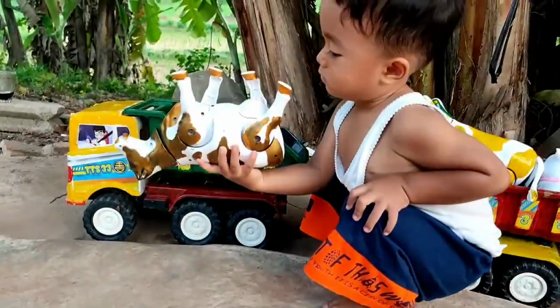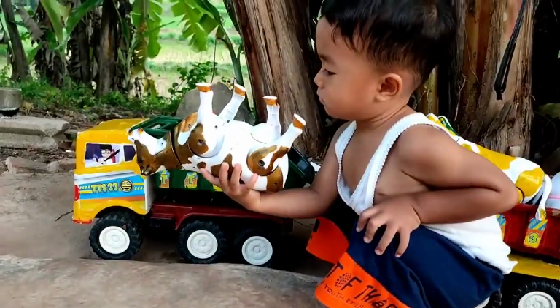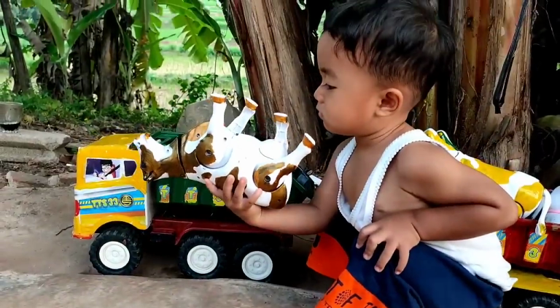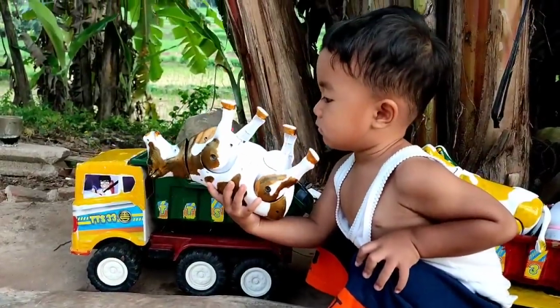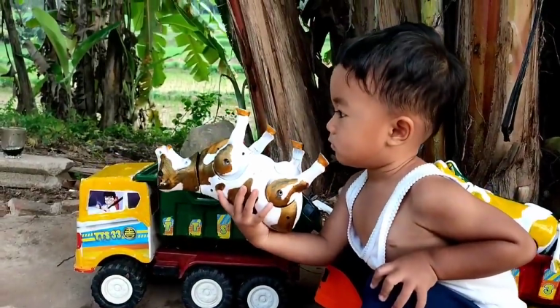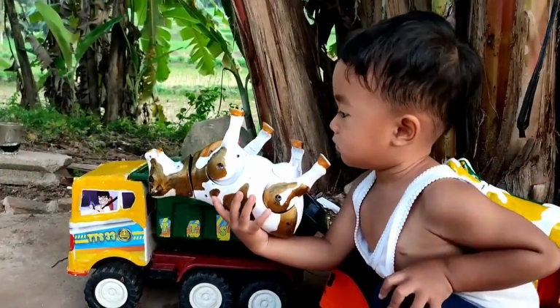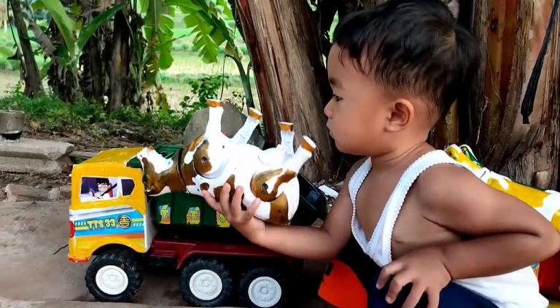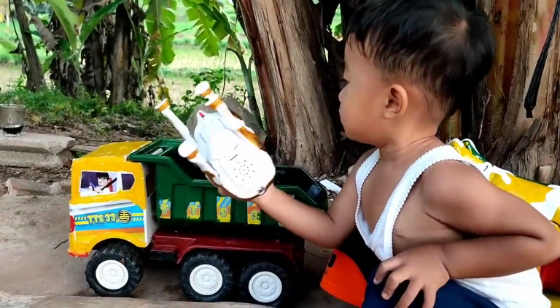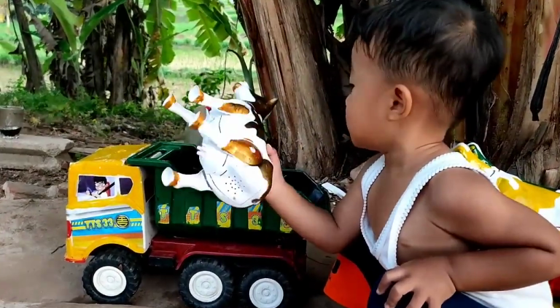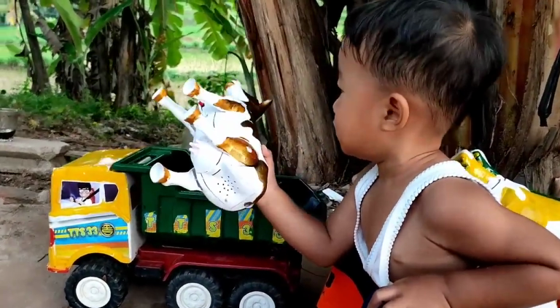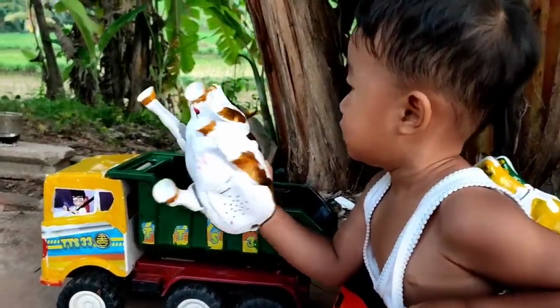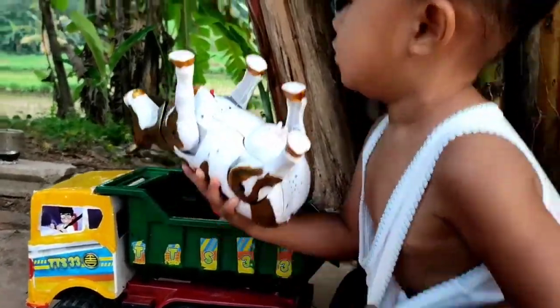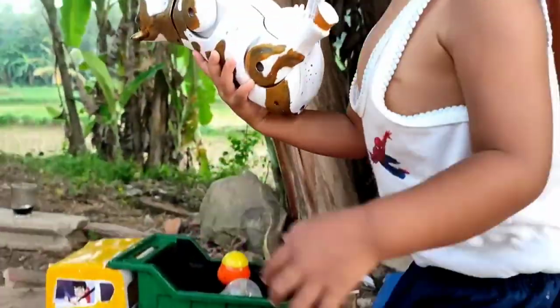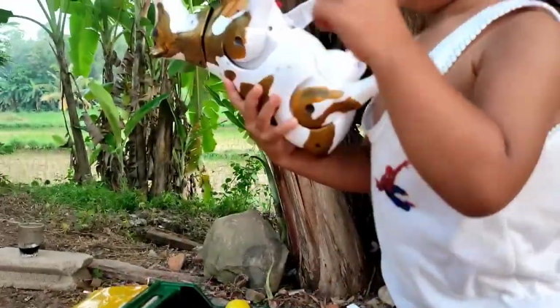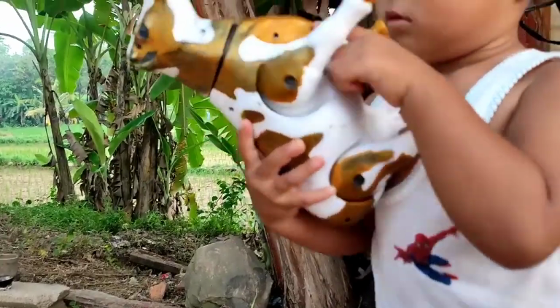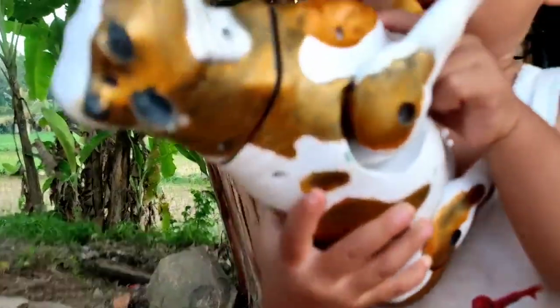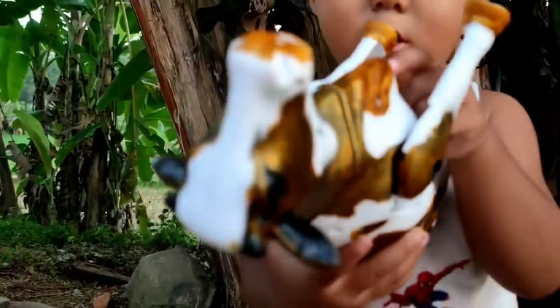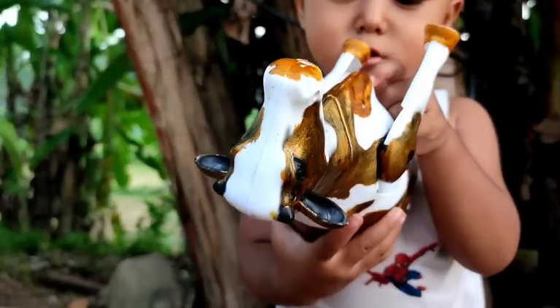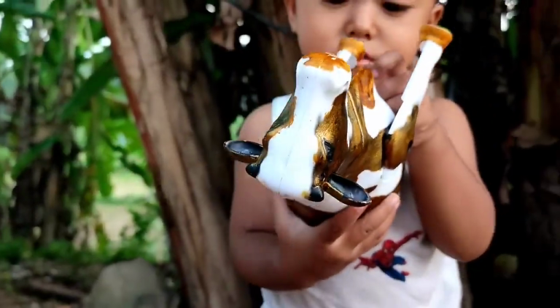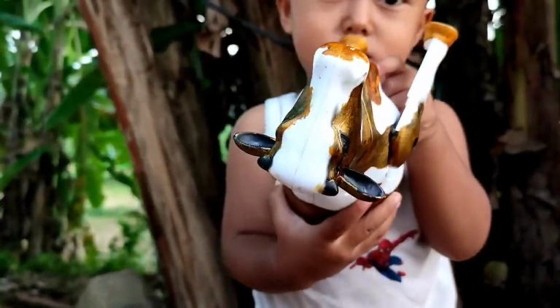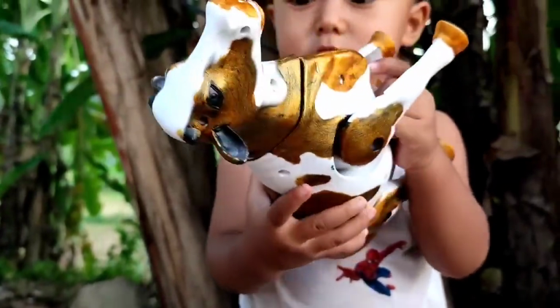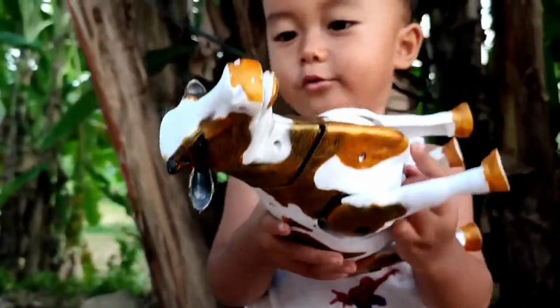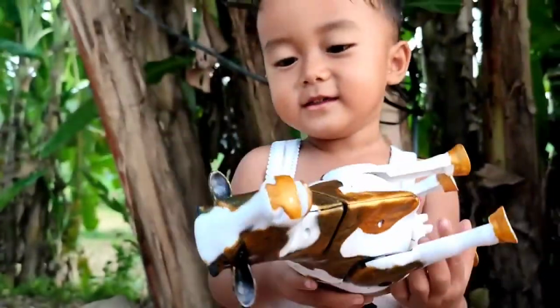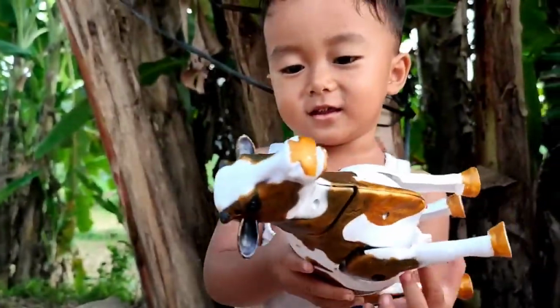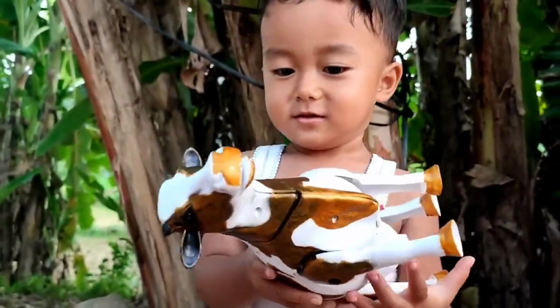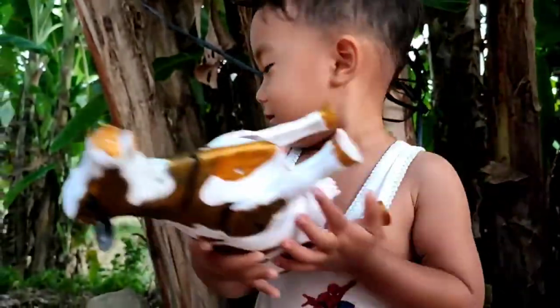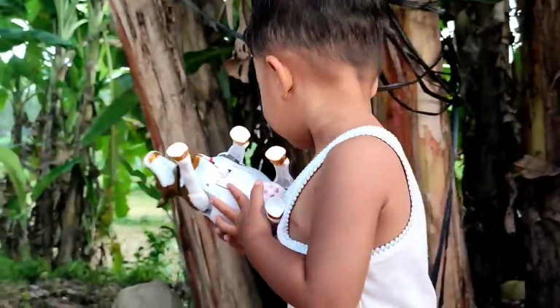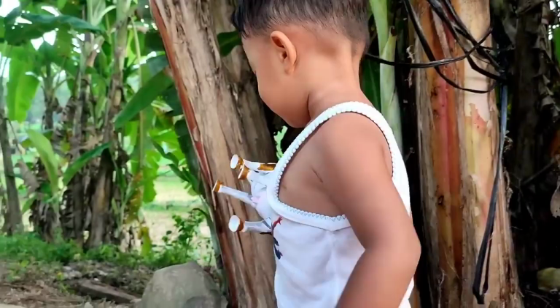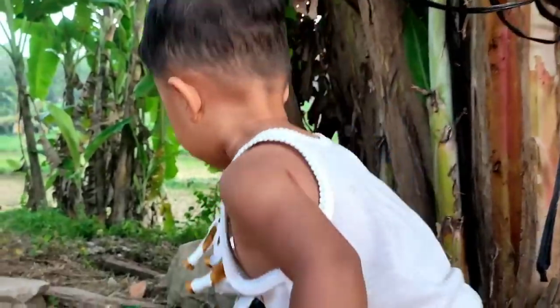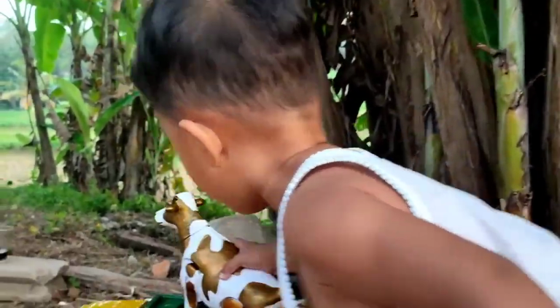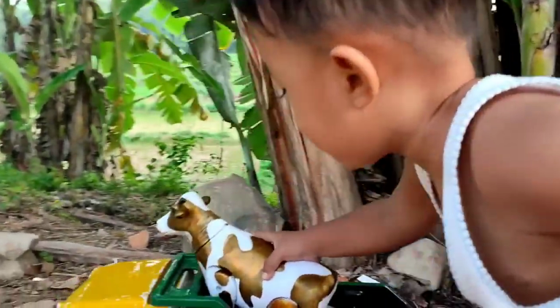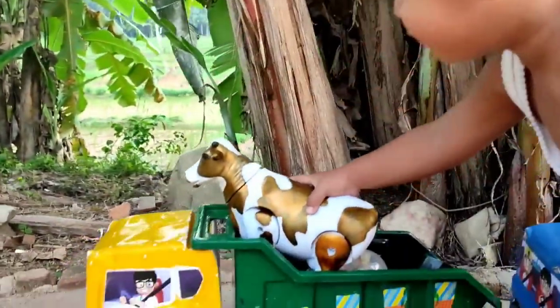Wow, ini ada sapi warna emas. Coba bocil, hadapin ke sini bocil. Lihat nih. Wih, lucu sekali. Mantul-mantul. Masukkan ke atas truk oleng.